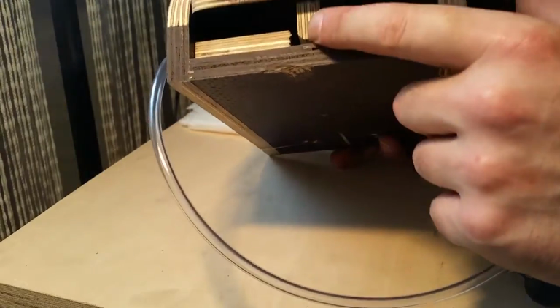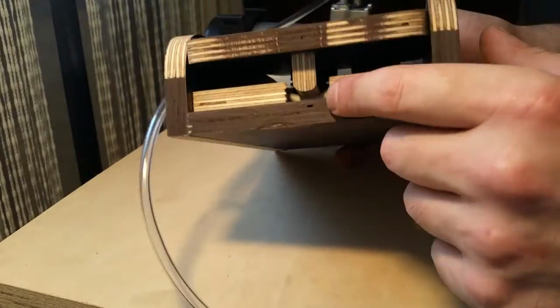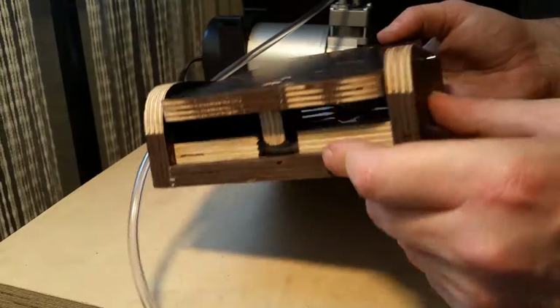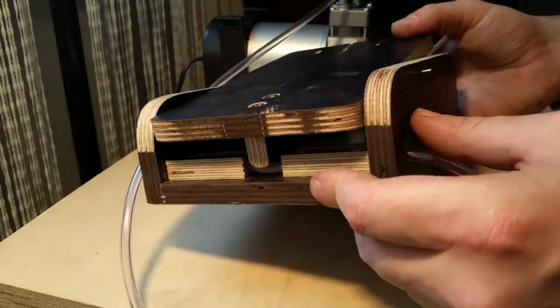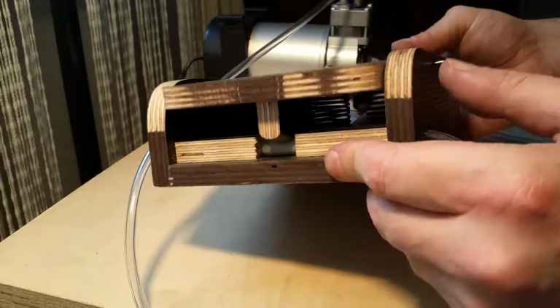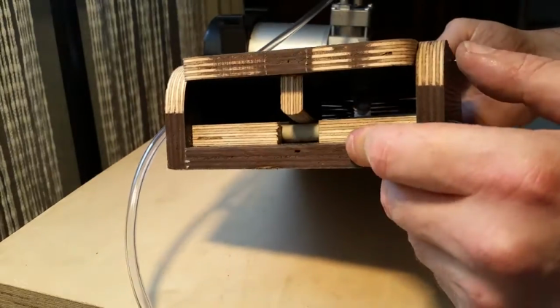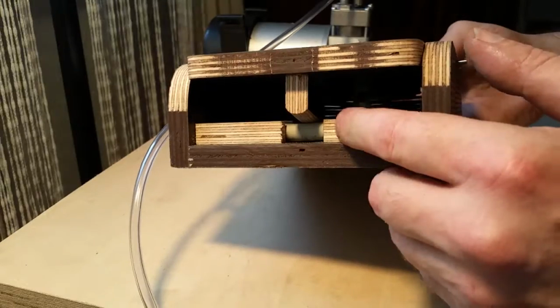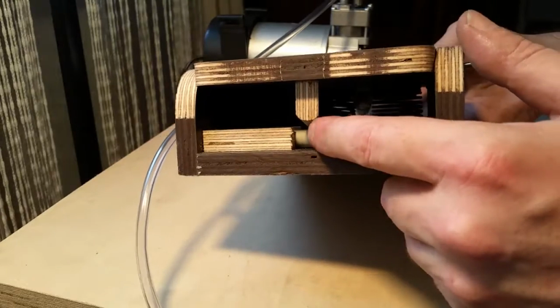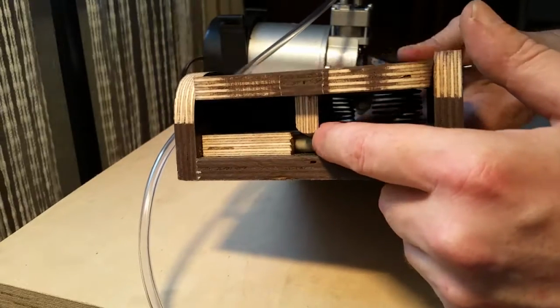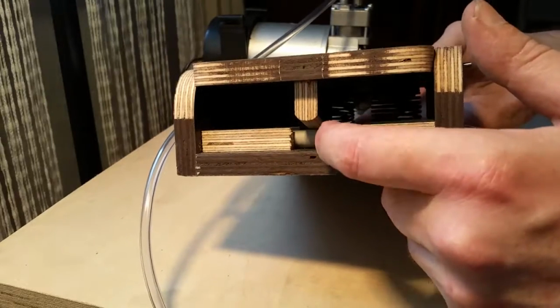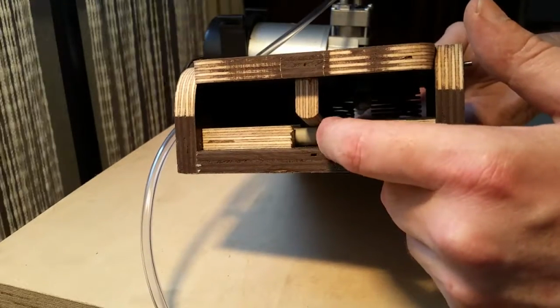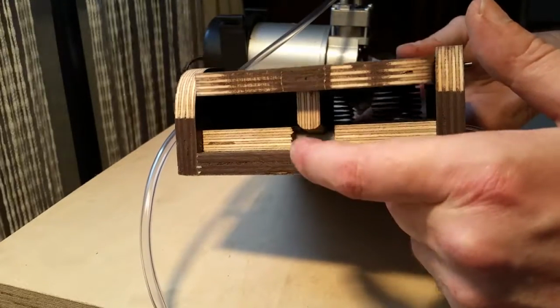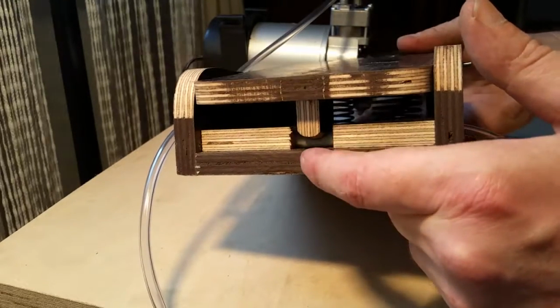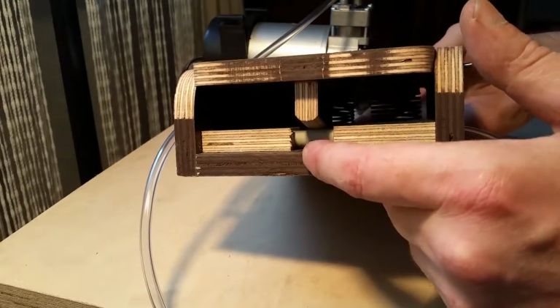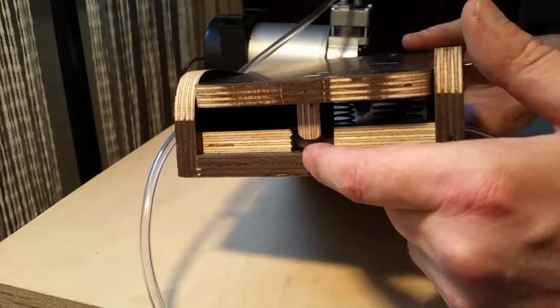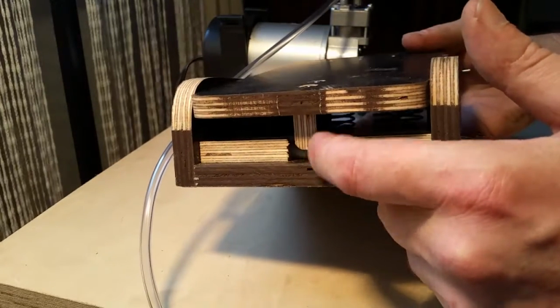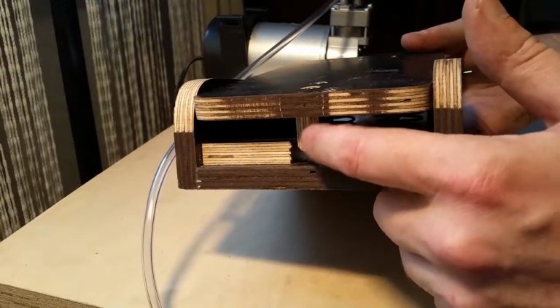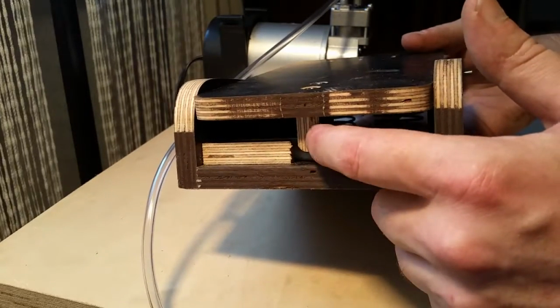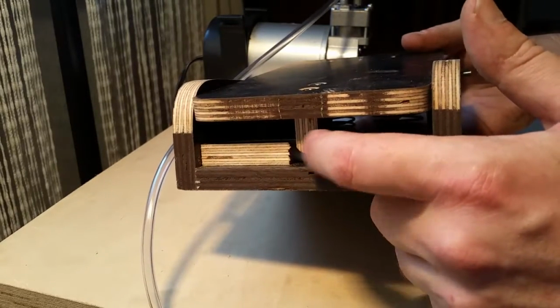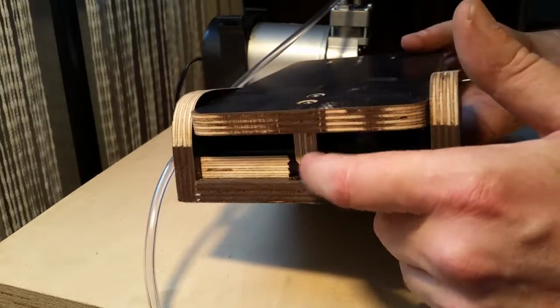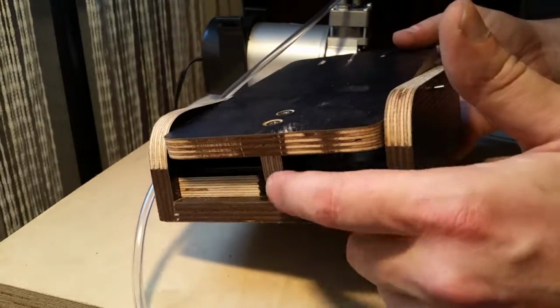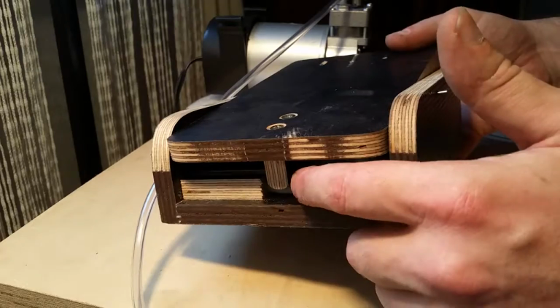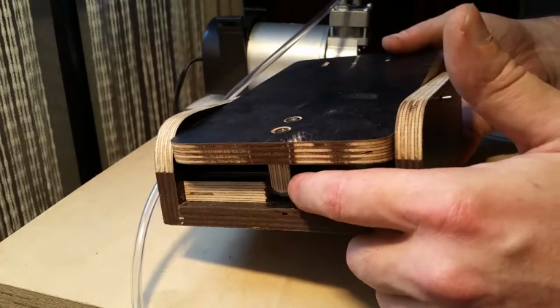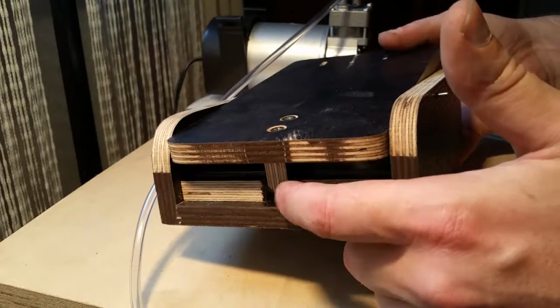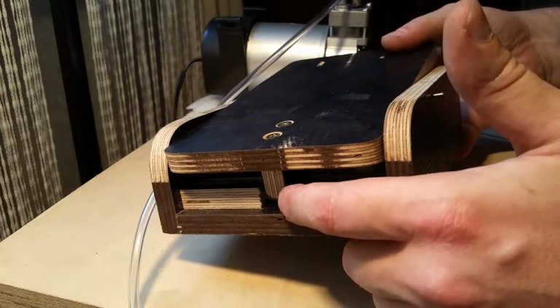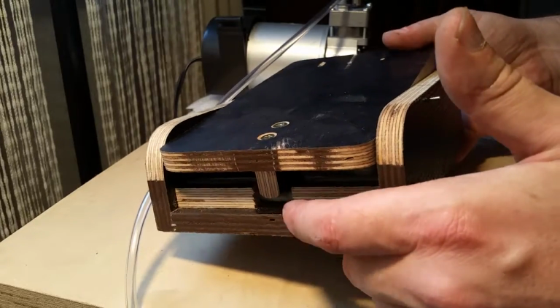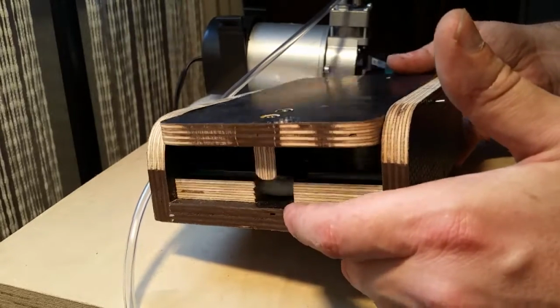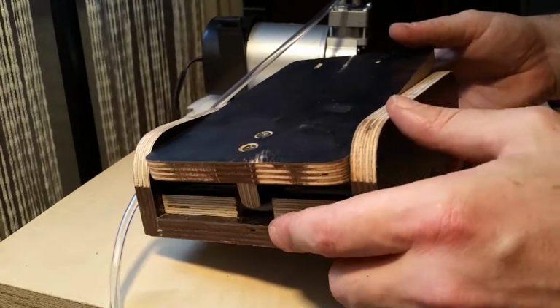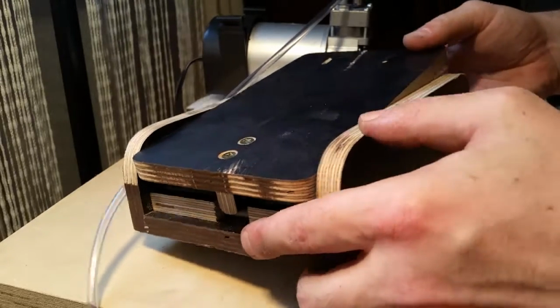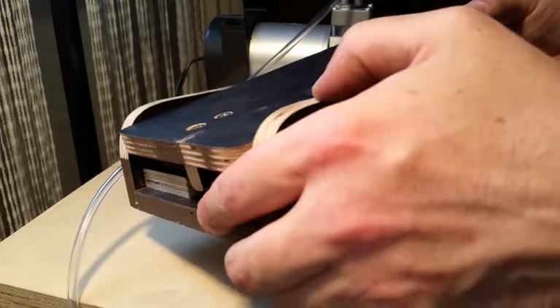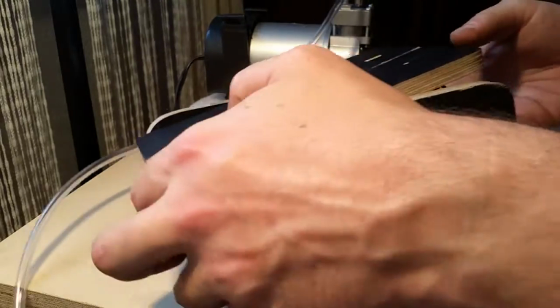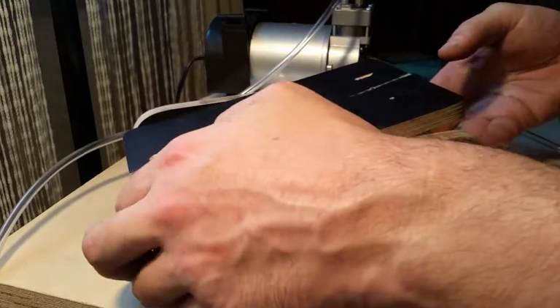a piece of rubber tubing inside which gets squished flat by the springs when it's not in use. Let's turn on.